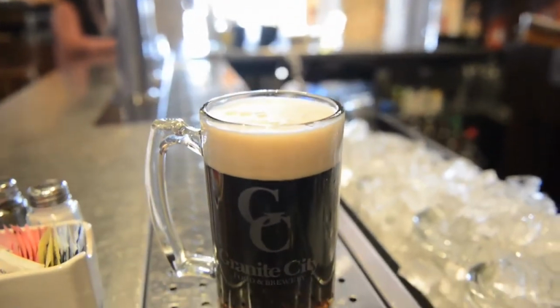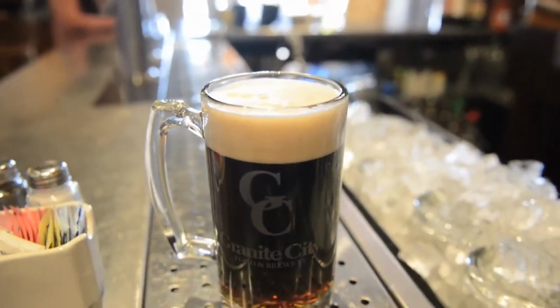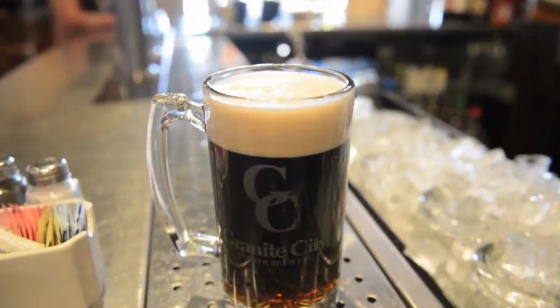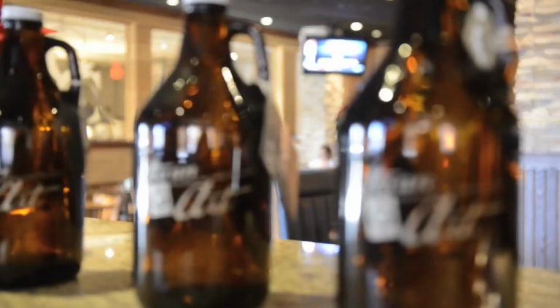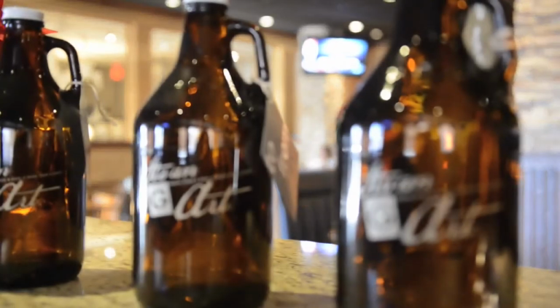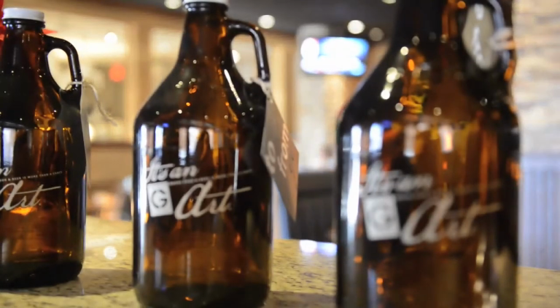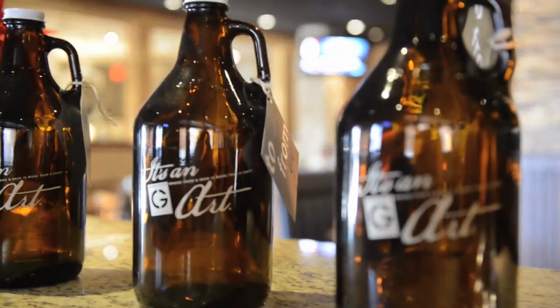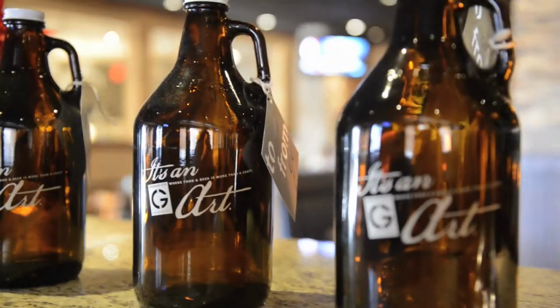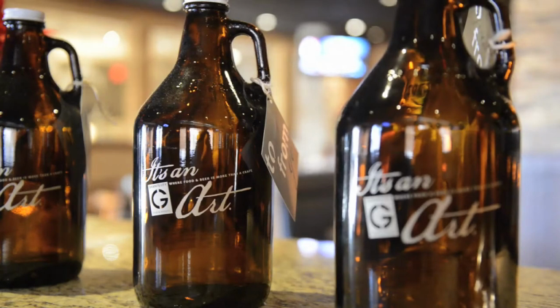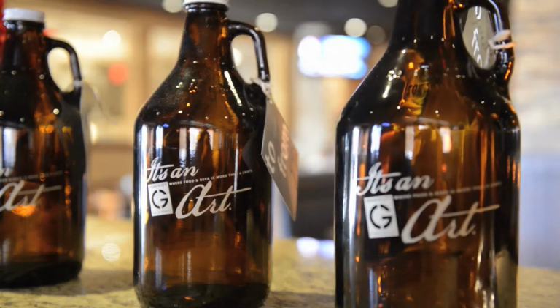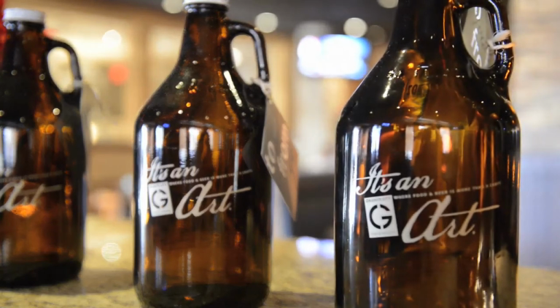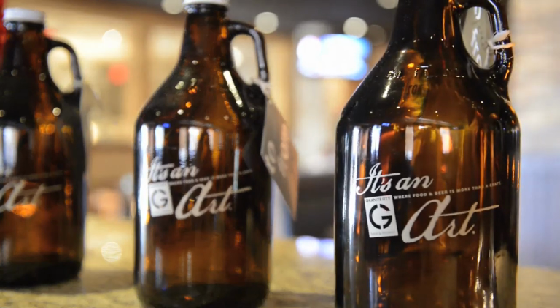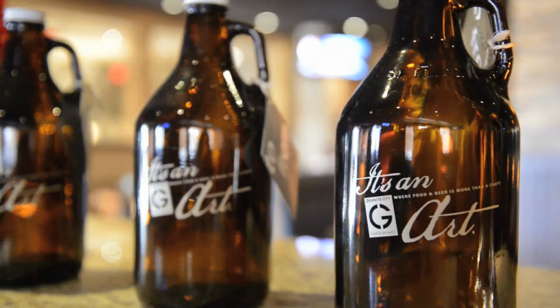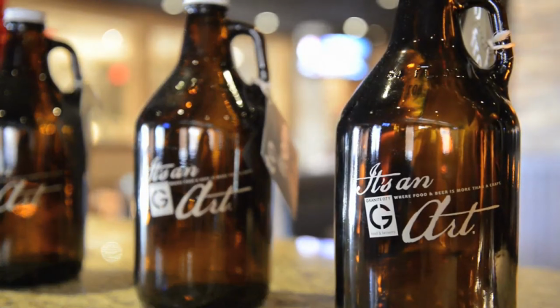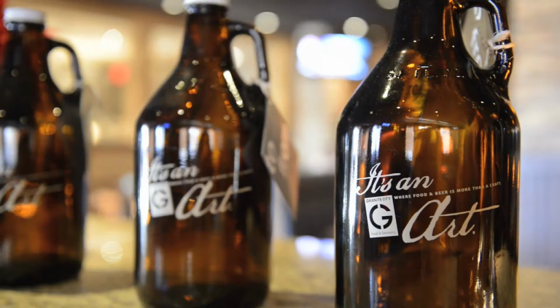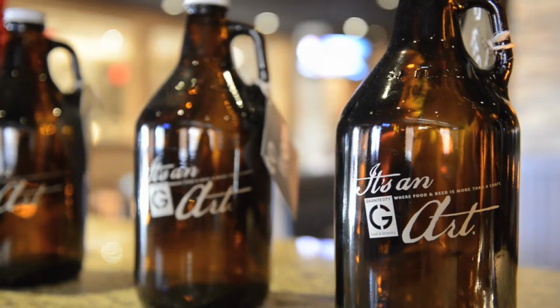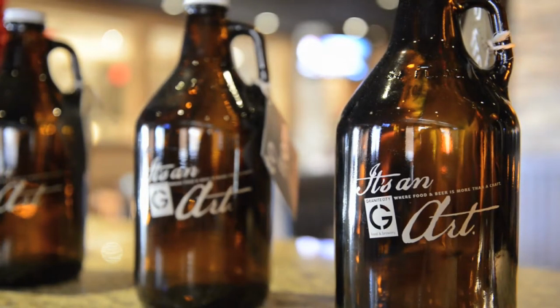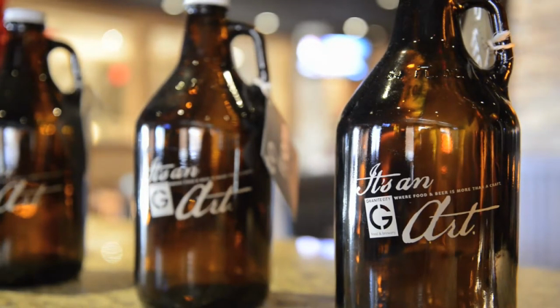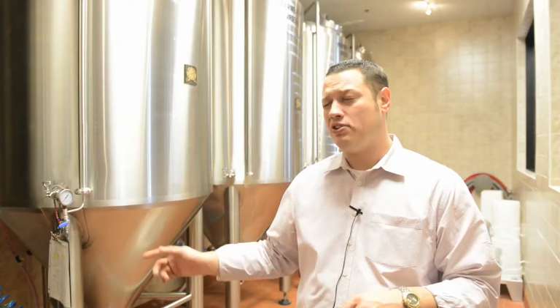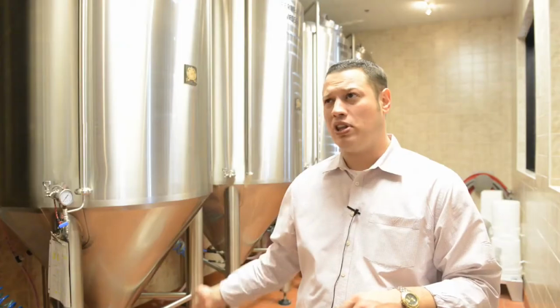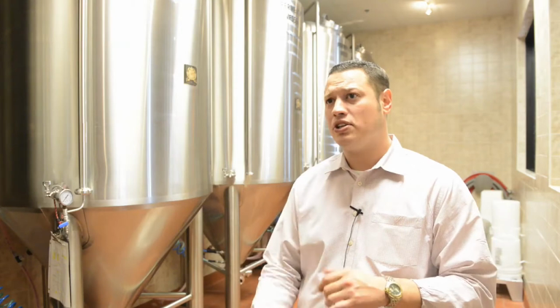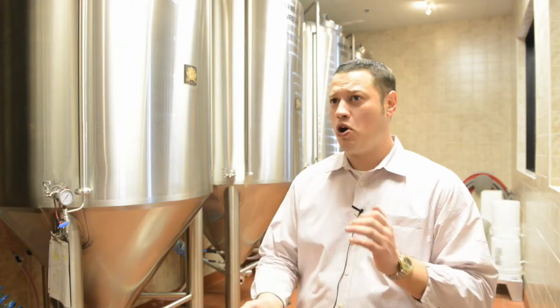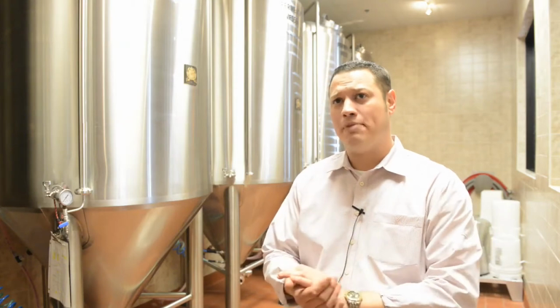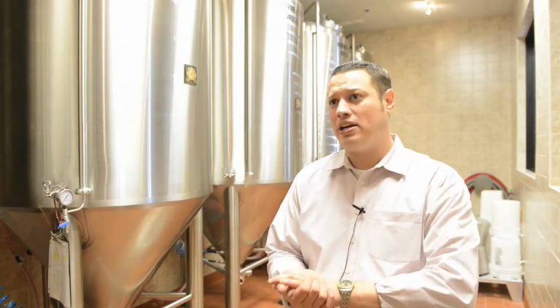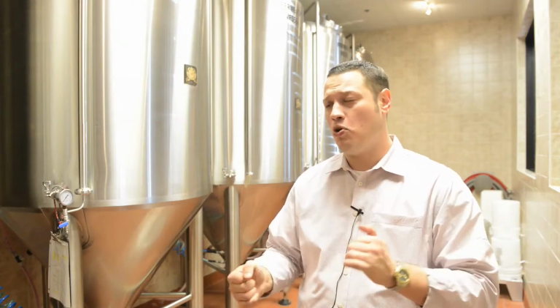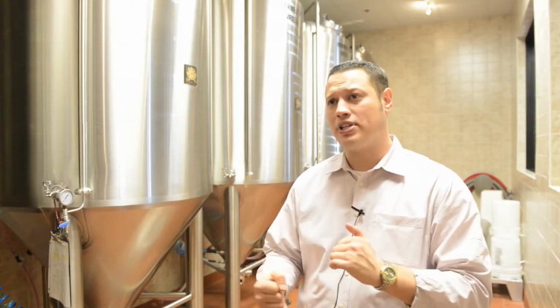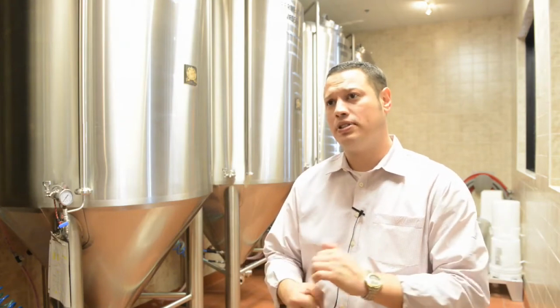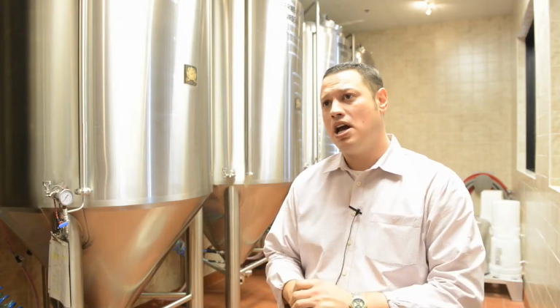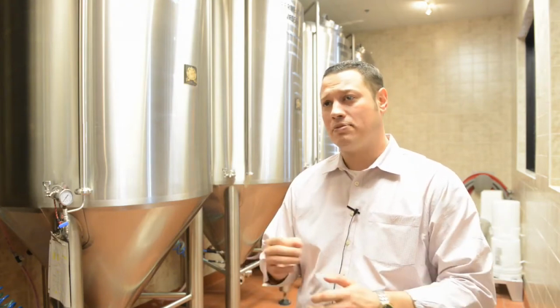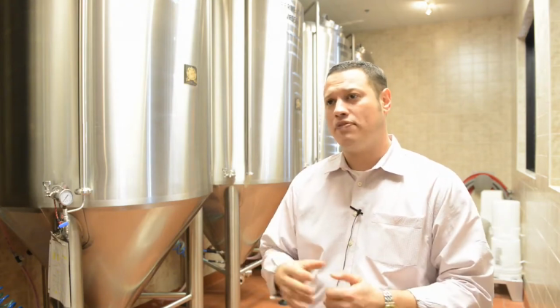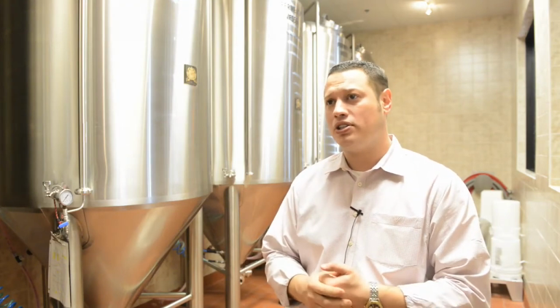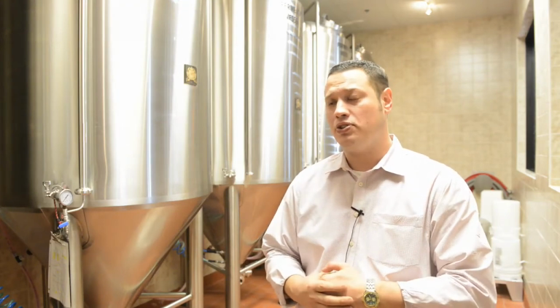Next would be our Wag's American Wheat — it's an unfiltered ale, so you're going to see a nice cloudiness to it with some nice citrus tones. And our last is our oatmeal stout, which has an opaque black color and is going to have some nice coffee and chocolate tints to it.